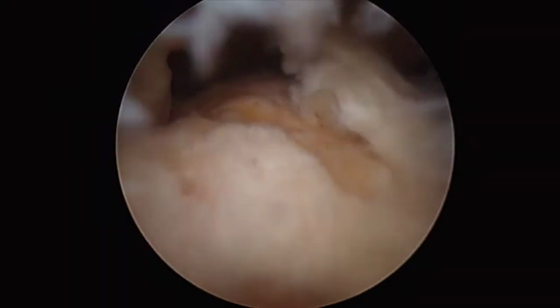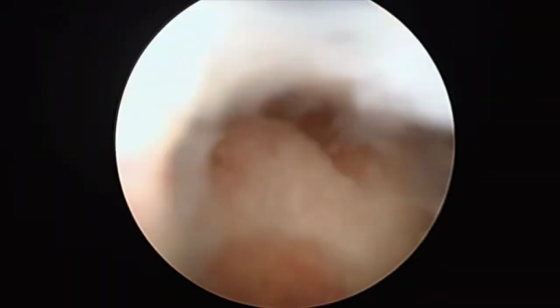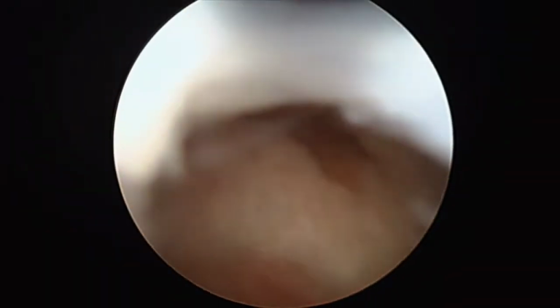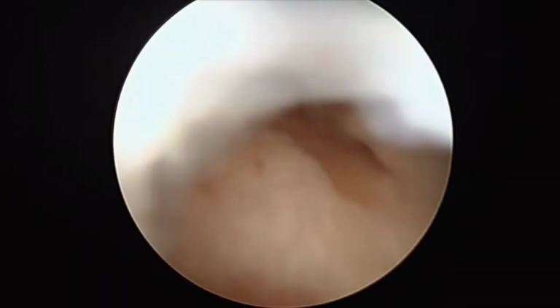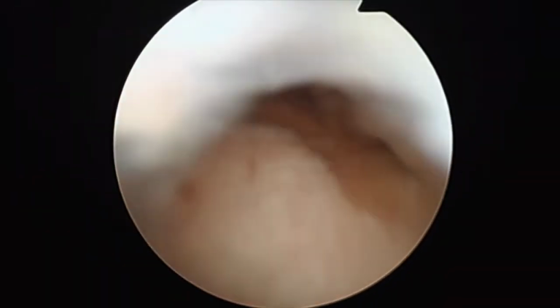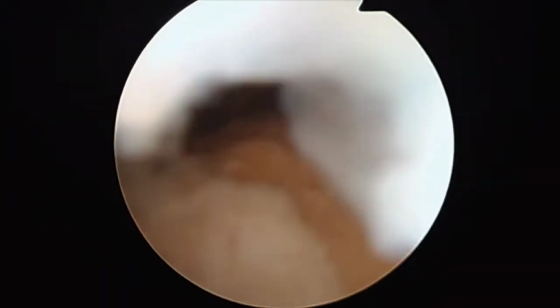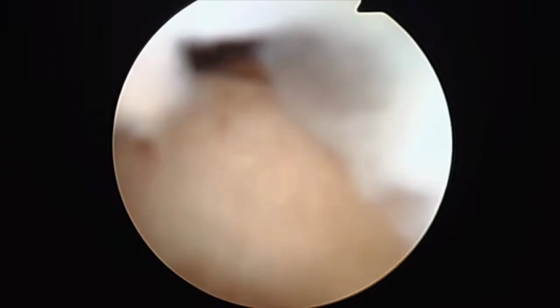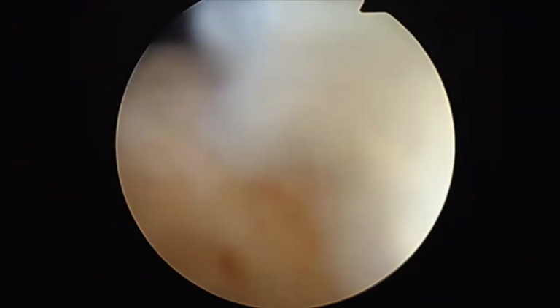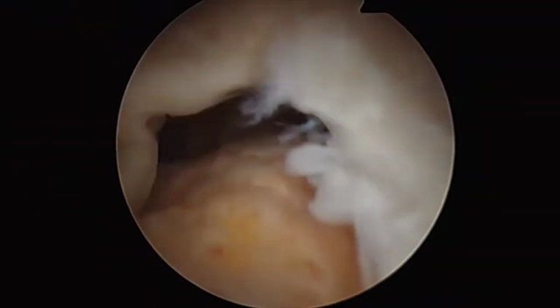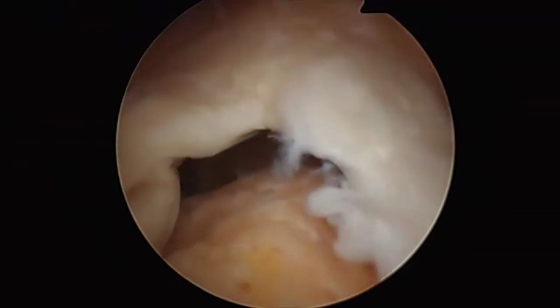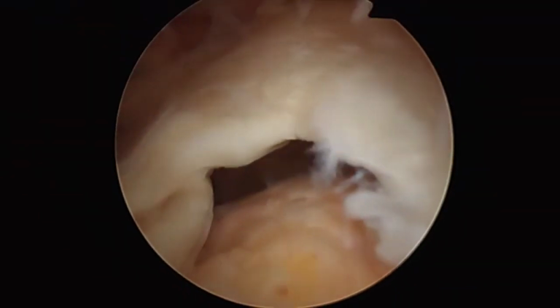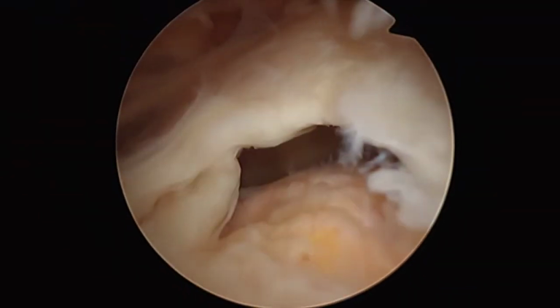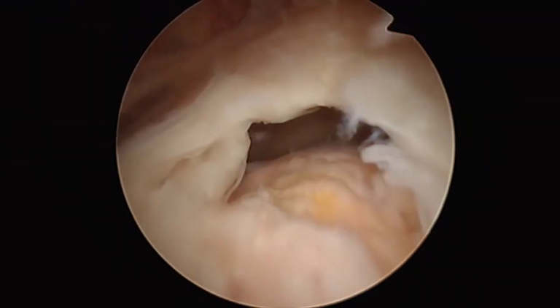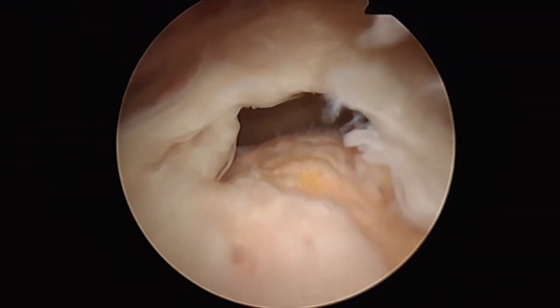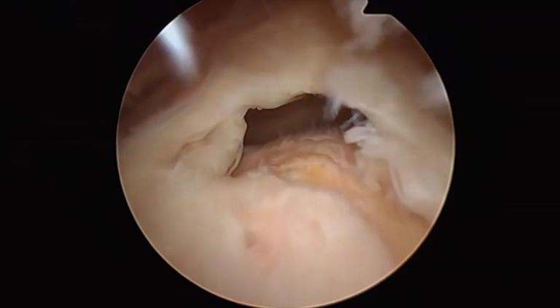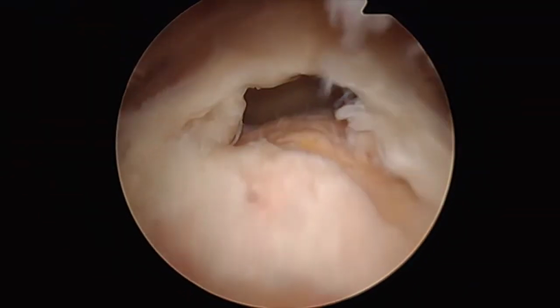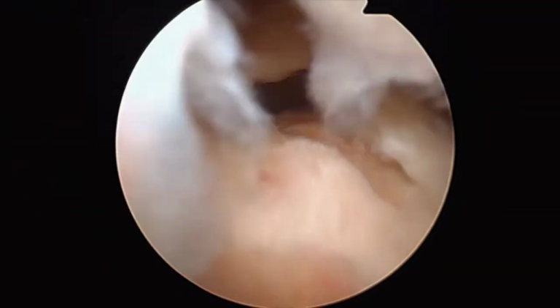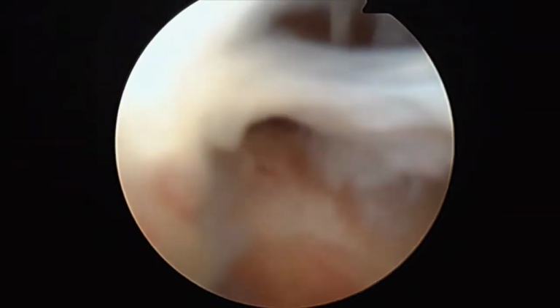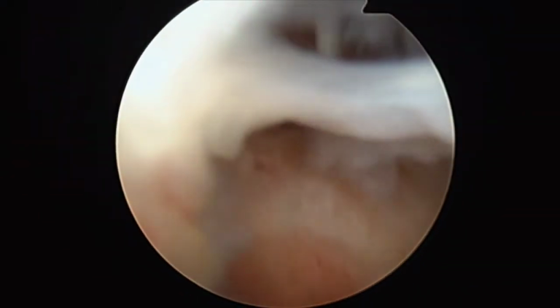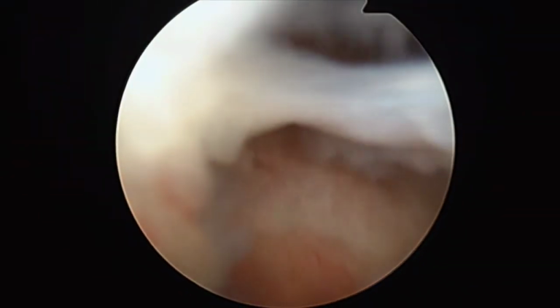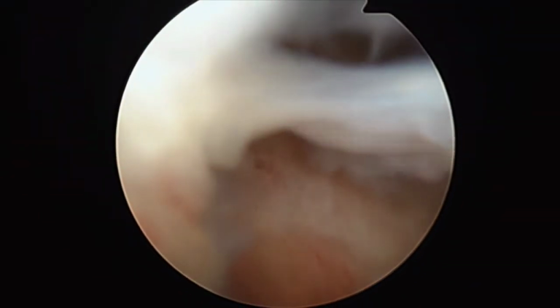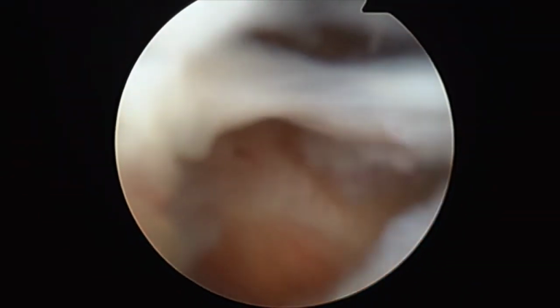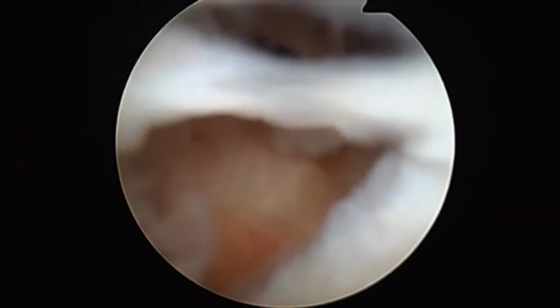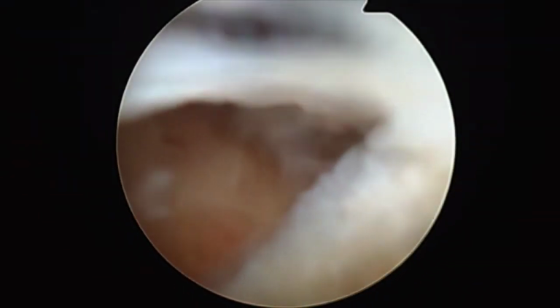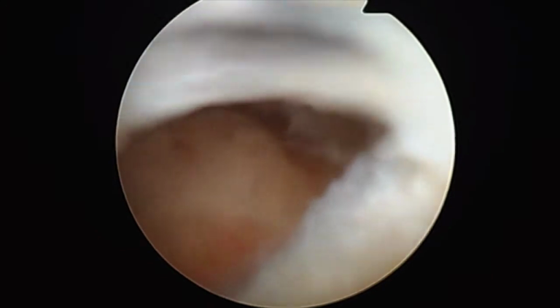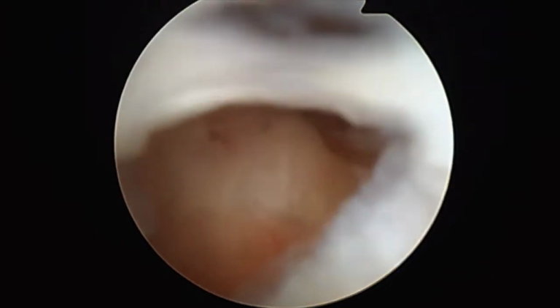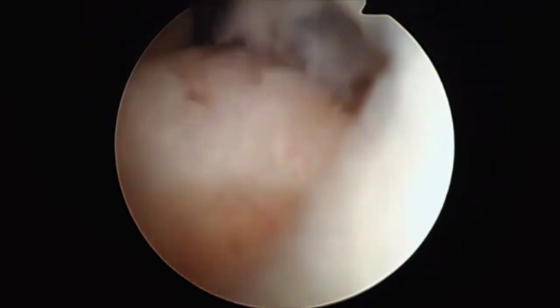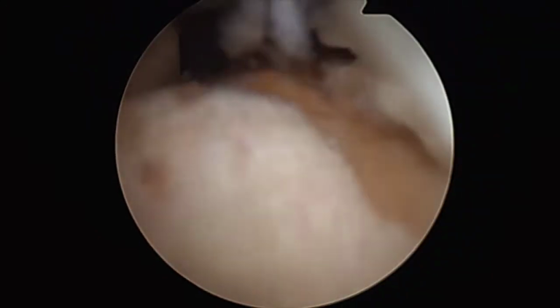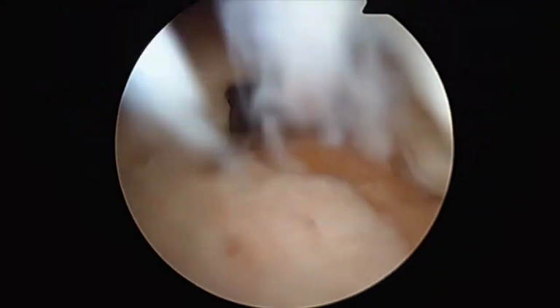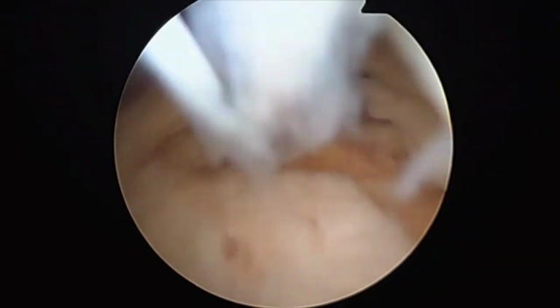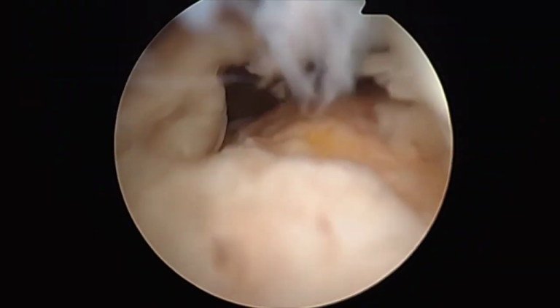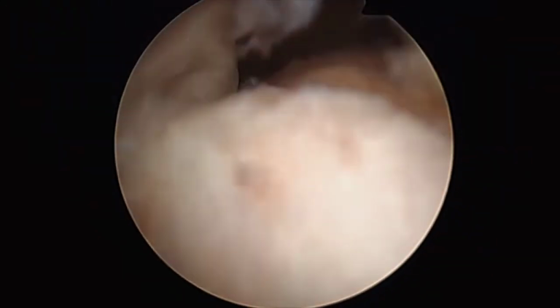Now the camera has been moved to the anterior lateral portal and a view of the subacromial space is established prior to the deltoid fascia release for sake of comparison. The view is somewhat obscured by the deltoid fascia.